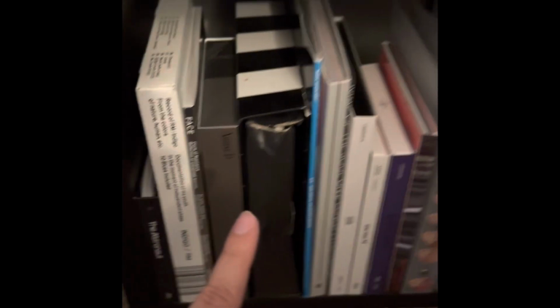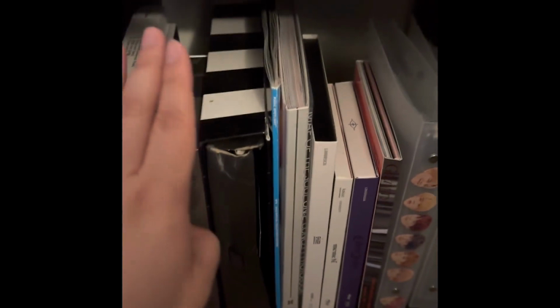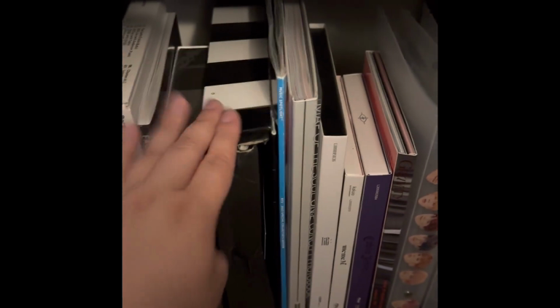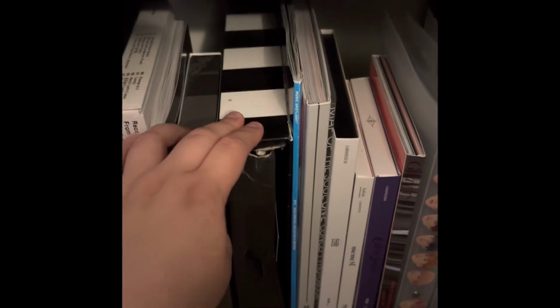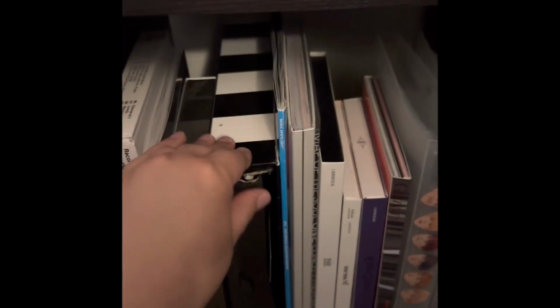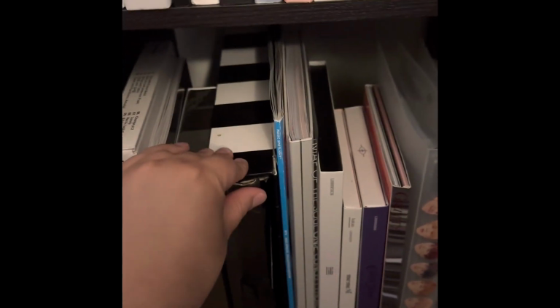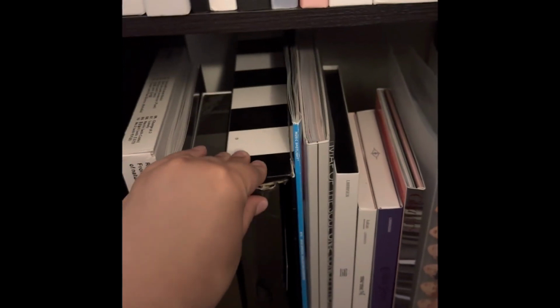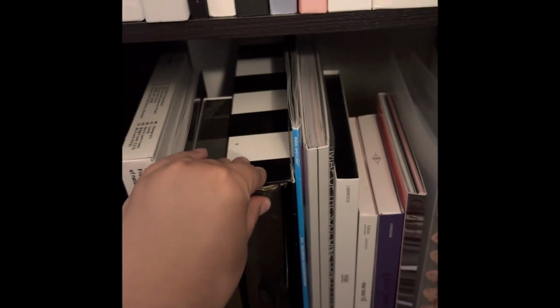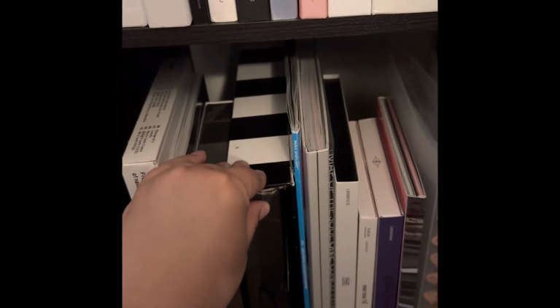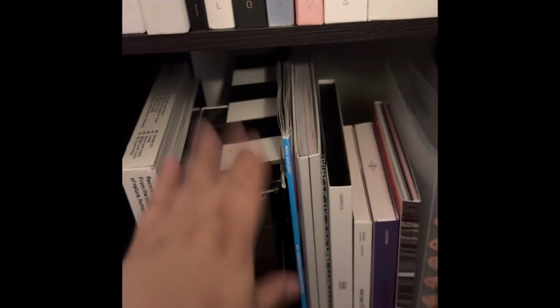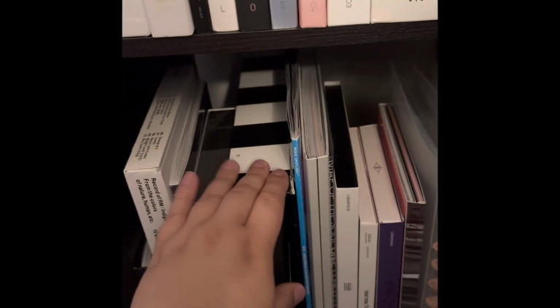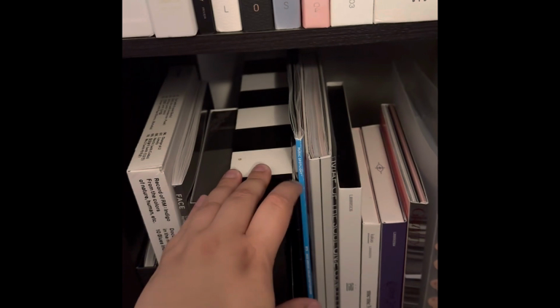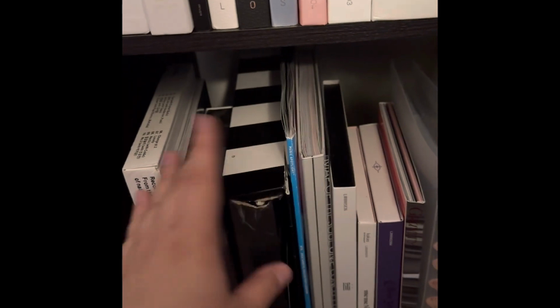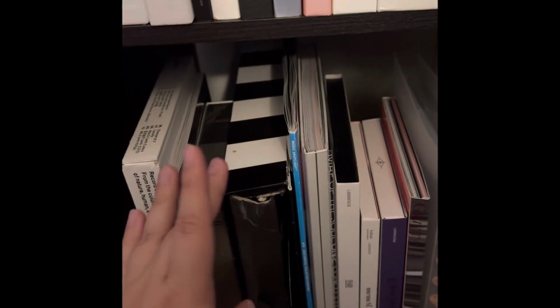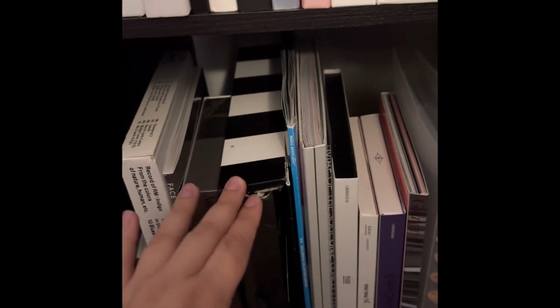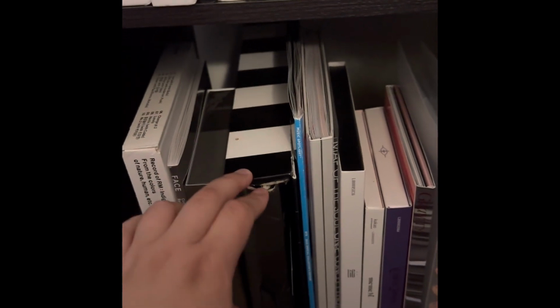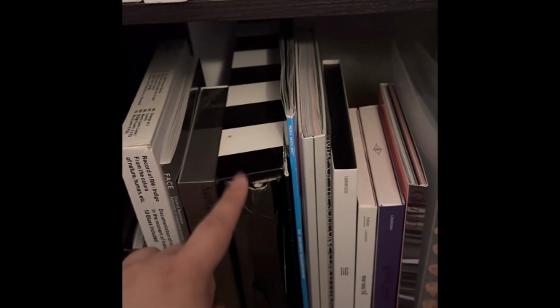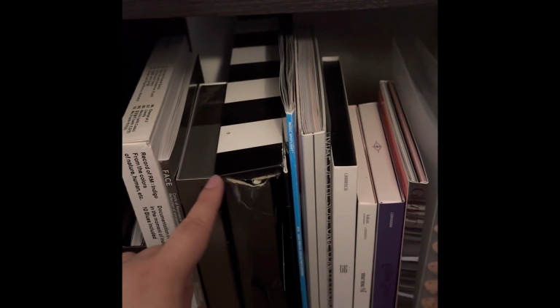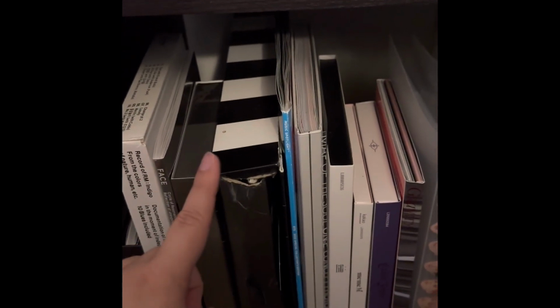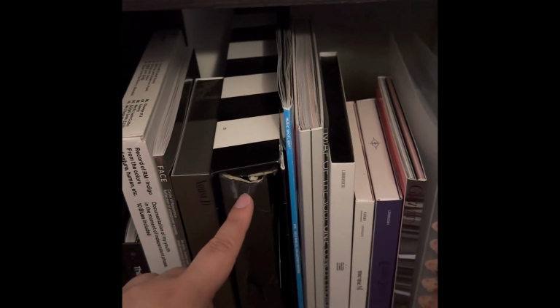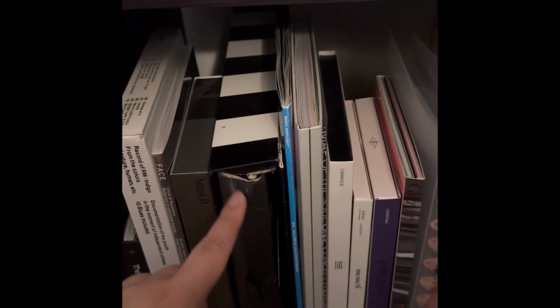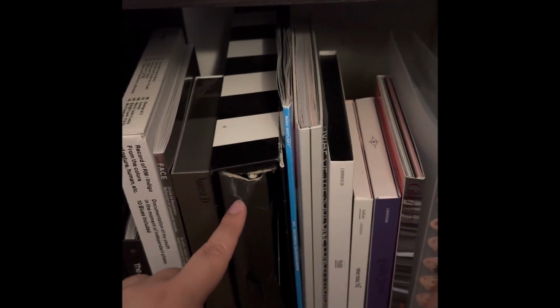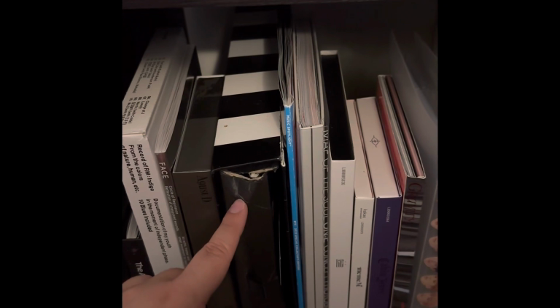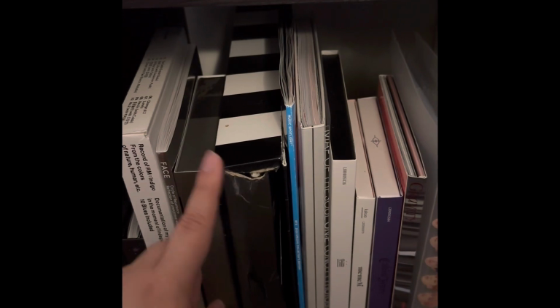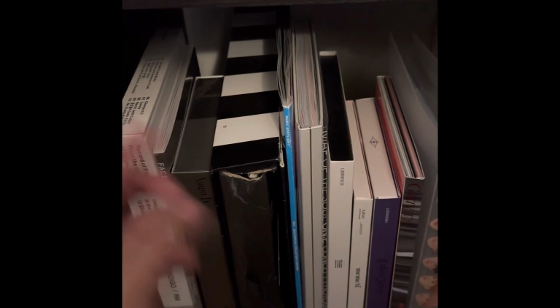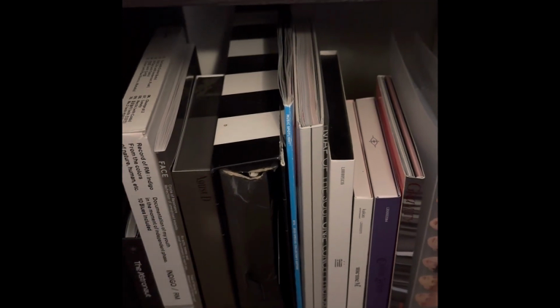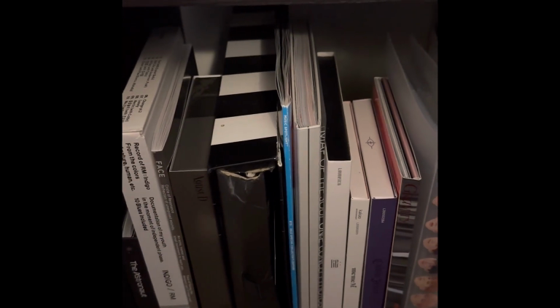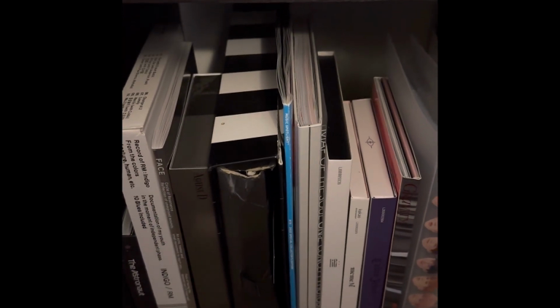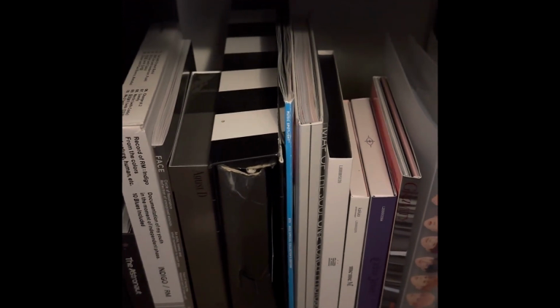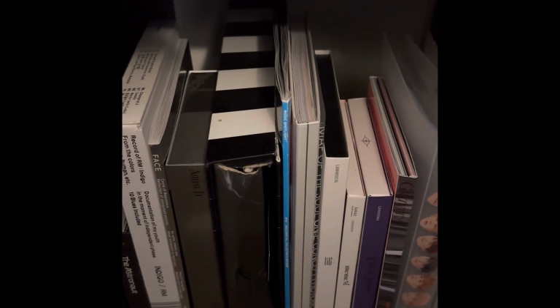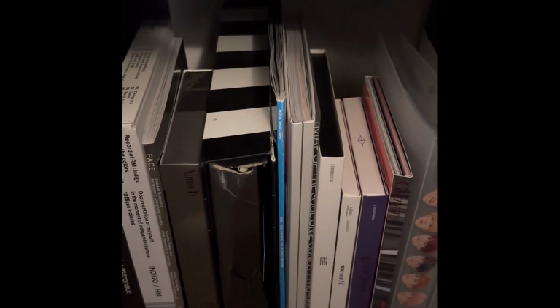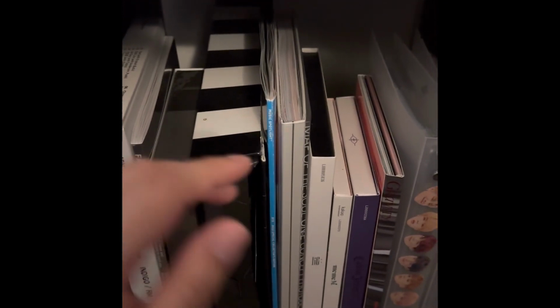This is, I think, the 2019 membership kit. That's the first time I ever ordered it. I bought it specifically so I could buy tickets for the MOTS tour, which, as we all know, never happened.